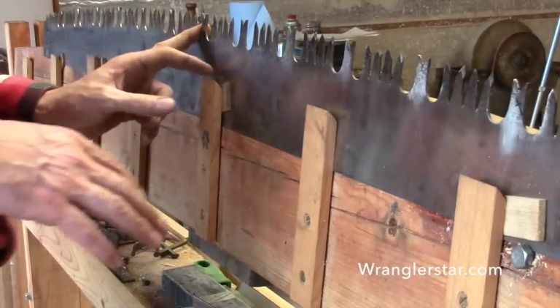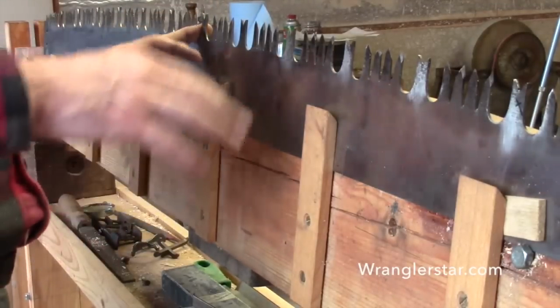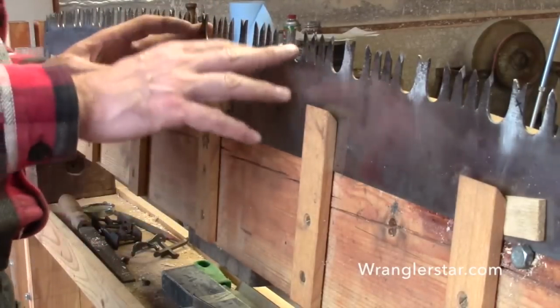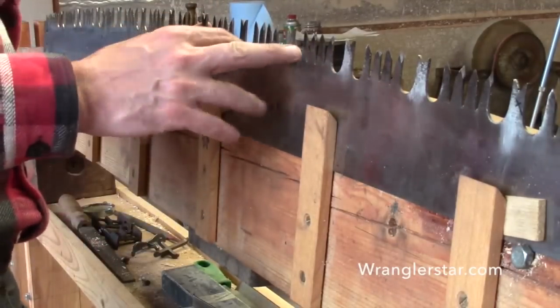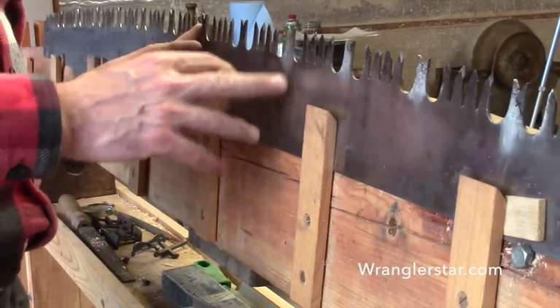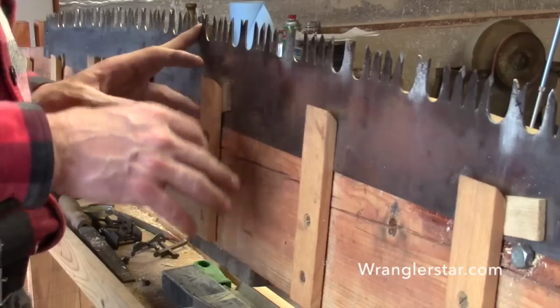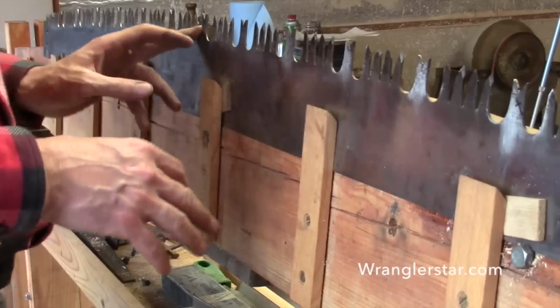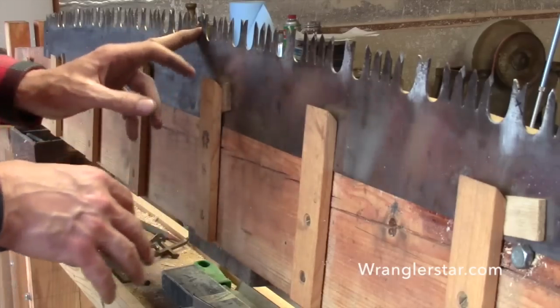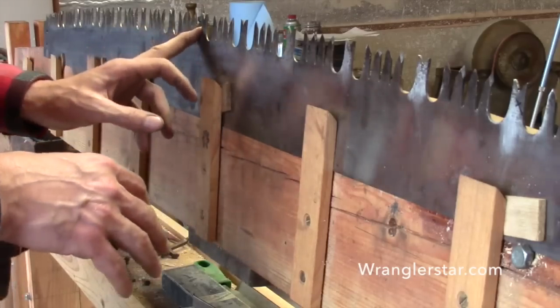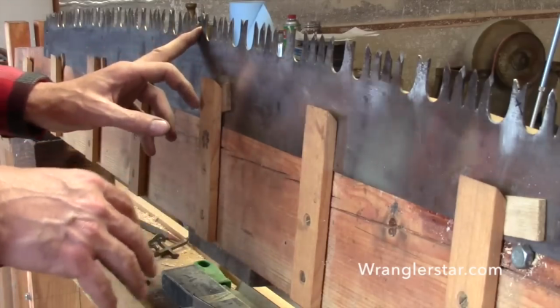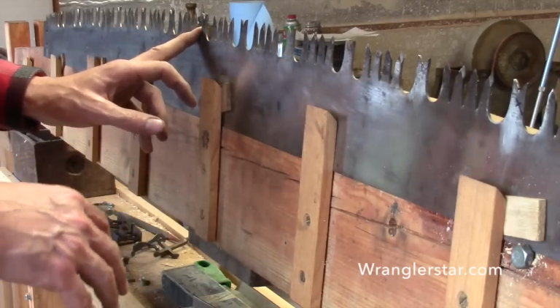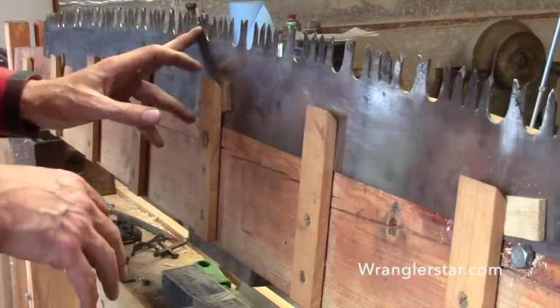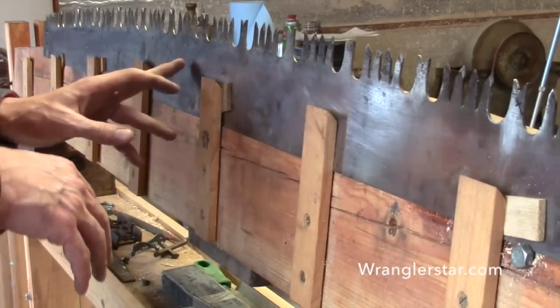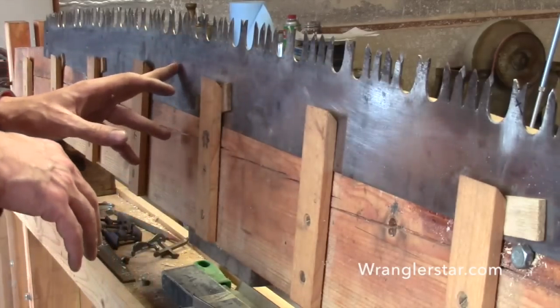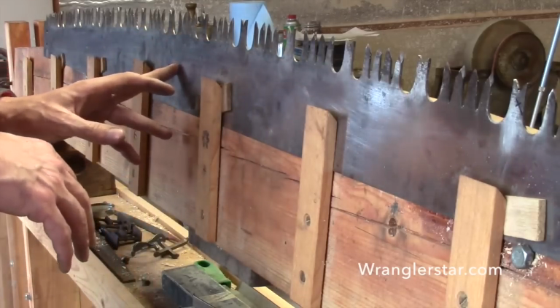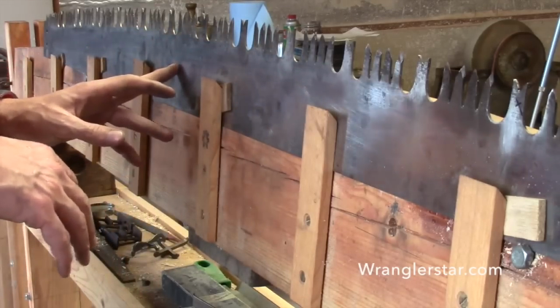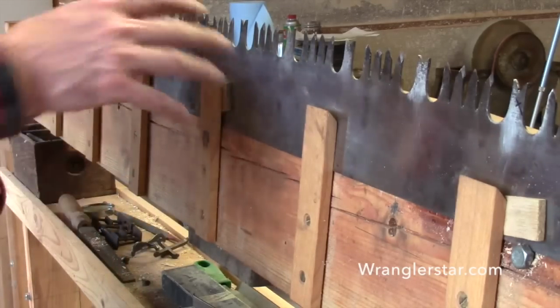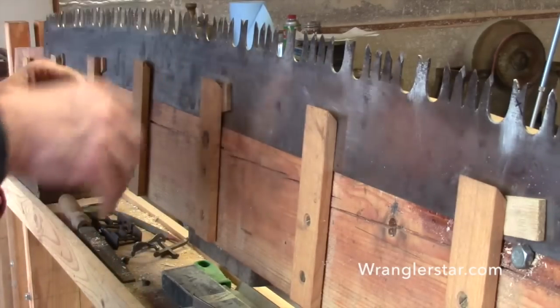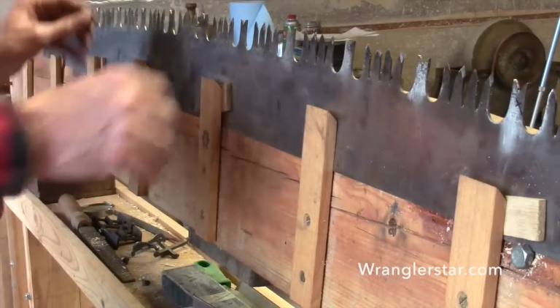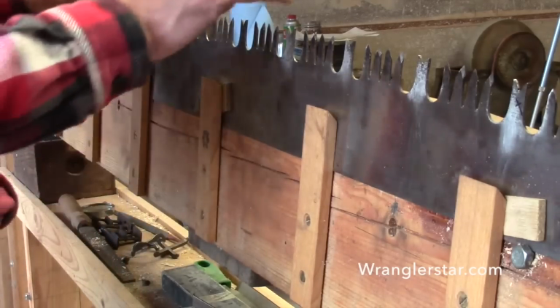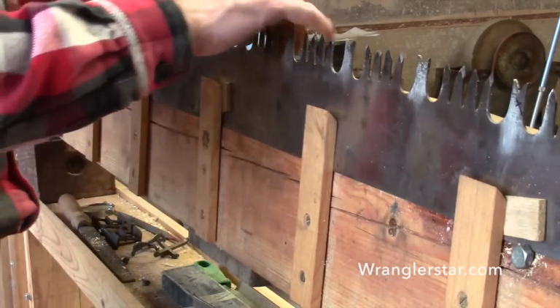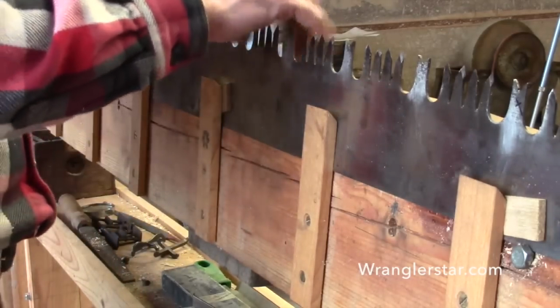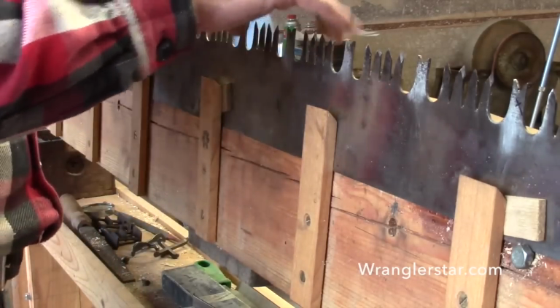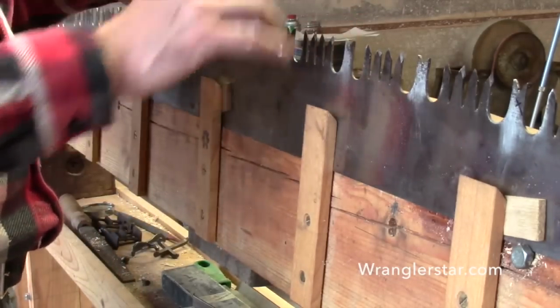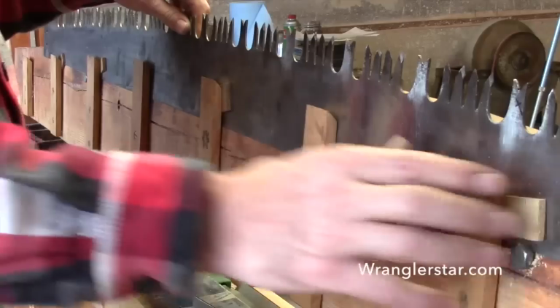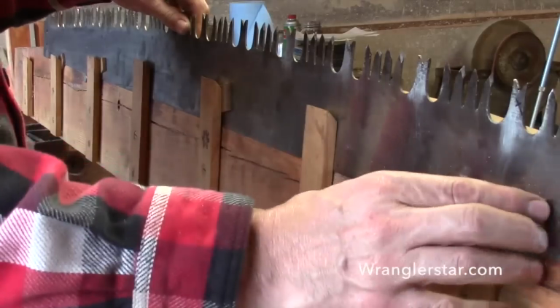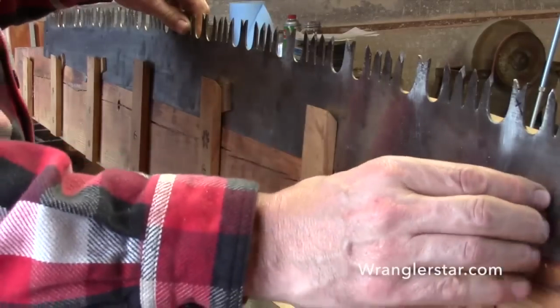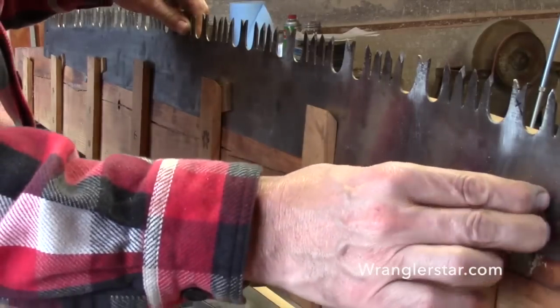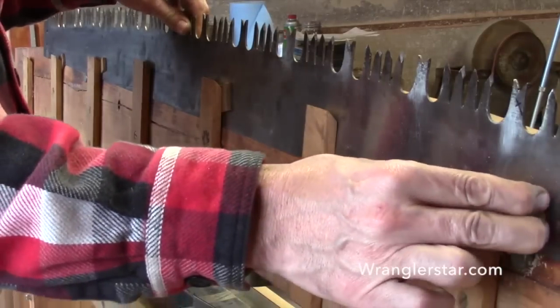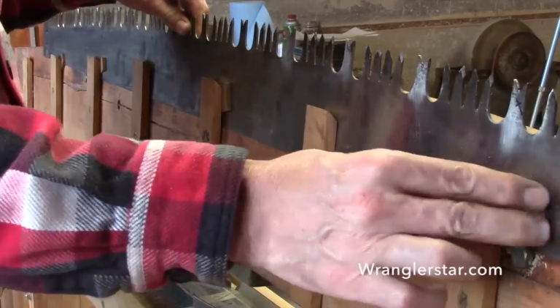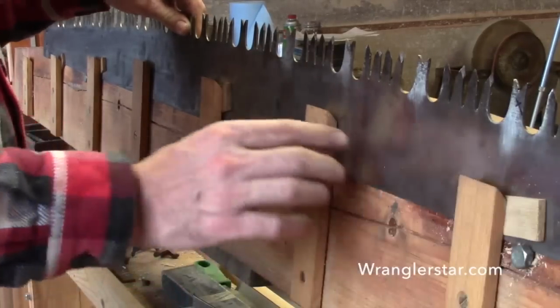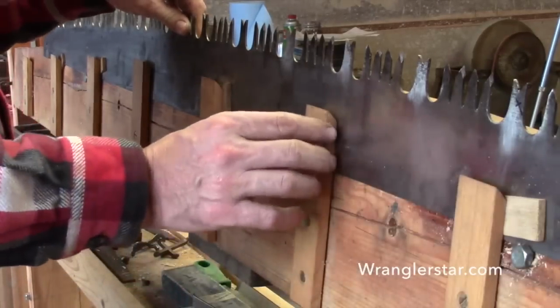Now I have a nice secure saw. I don't want it chattering - we're going to be filing and swaging on it, really putting a lot of force on it, so it's got to be held there securely.